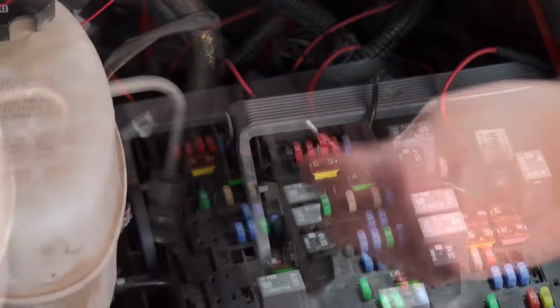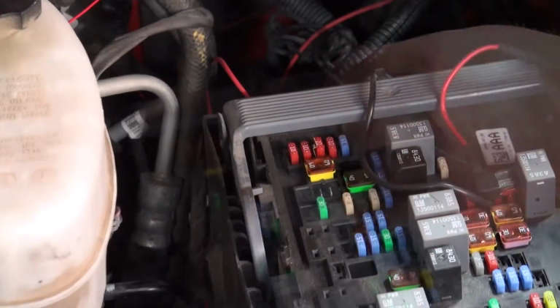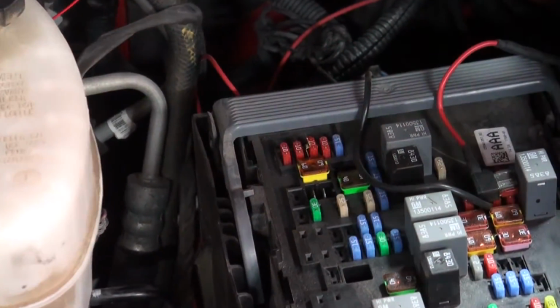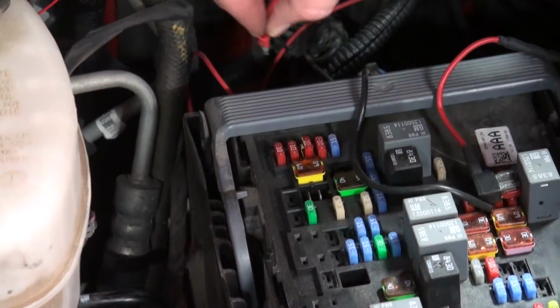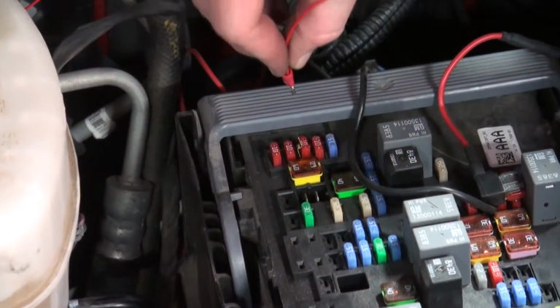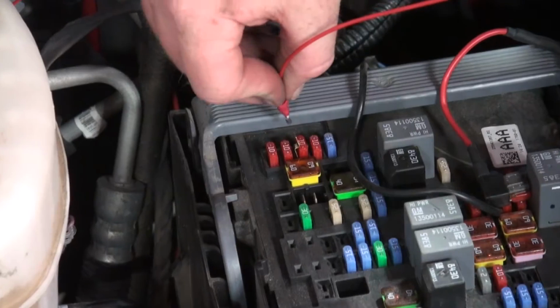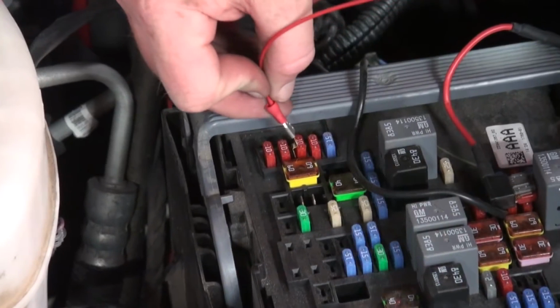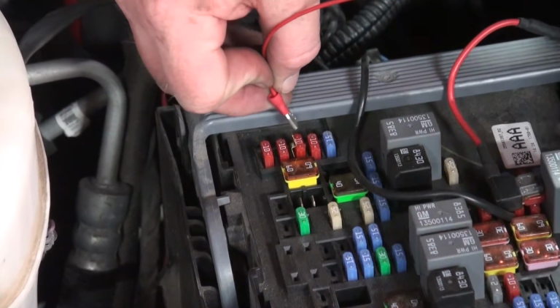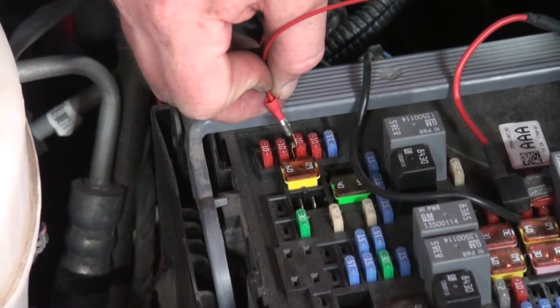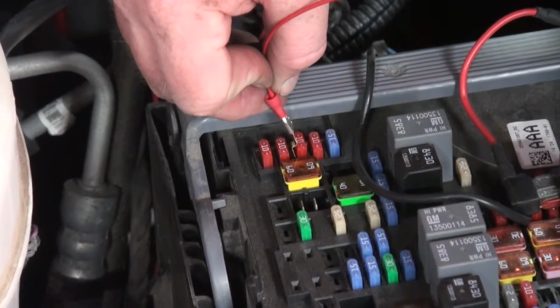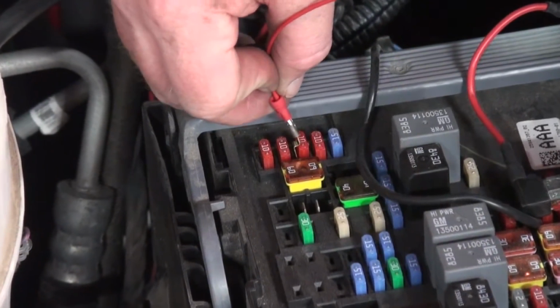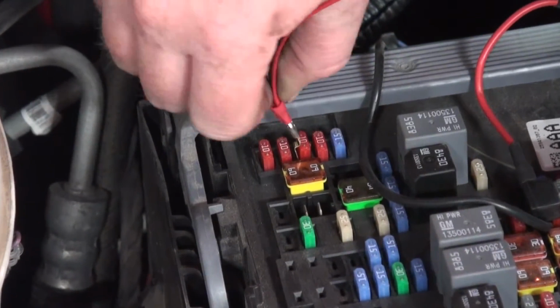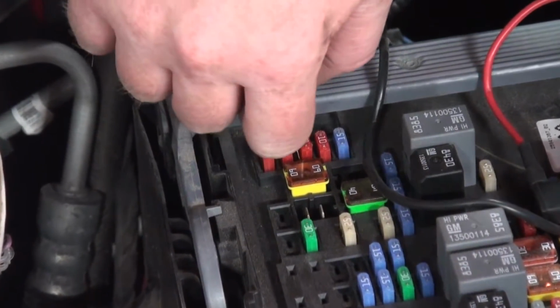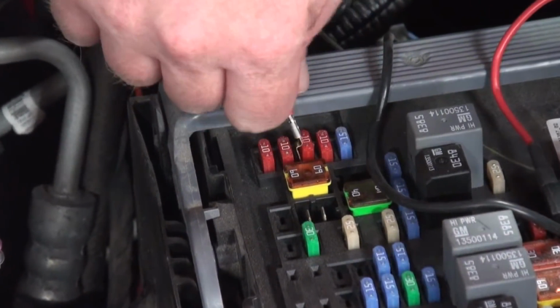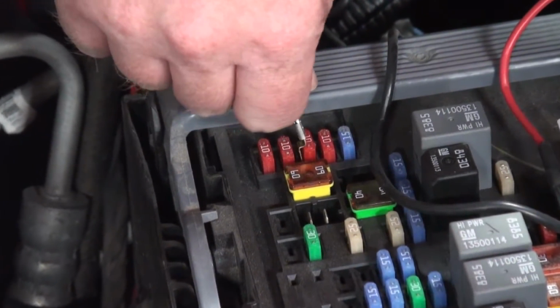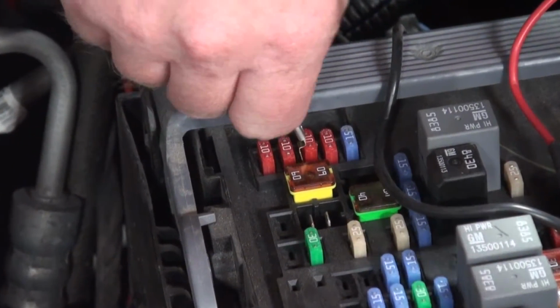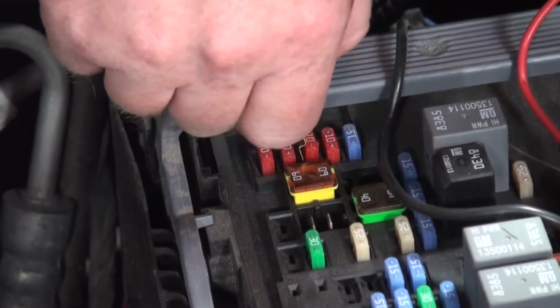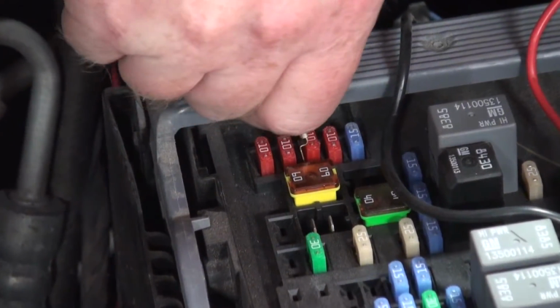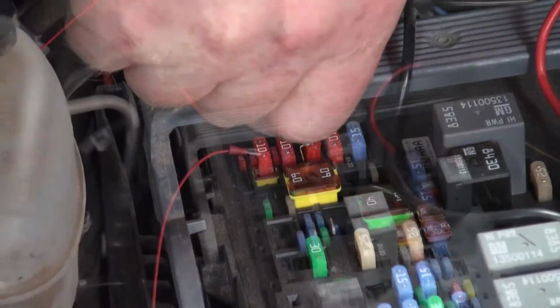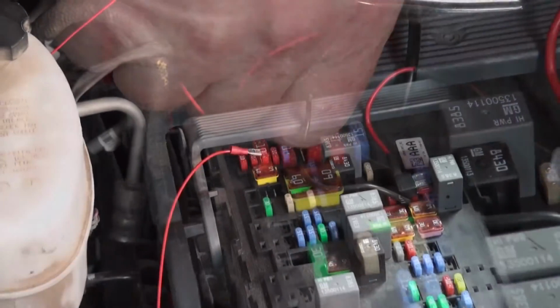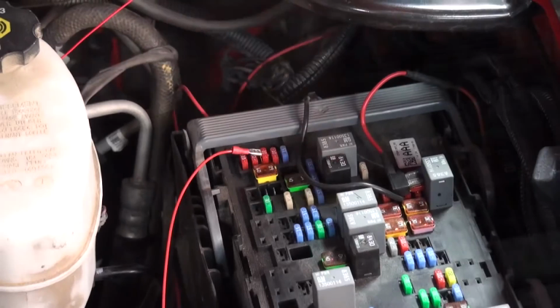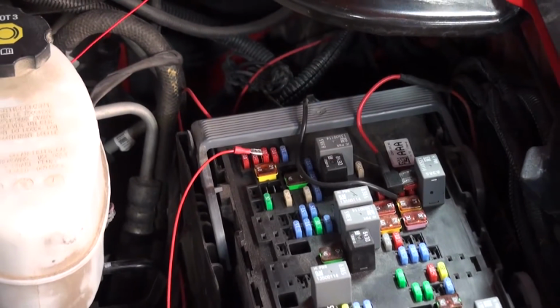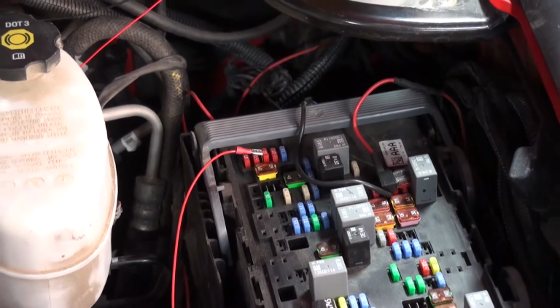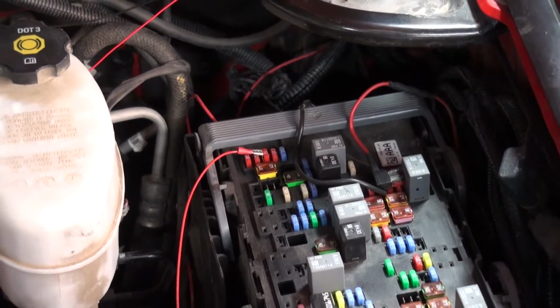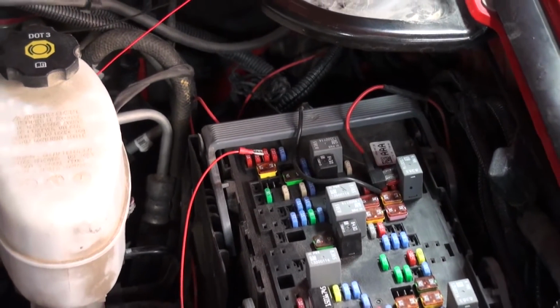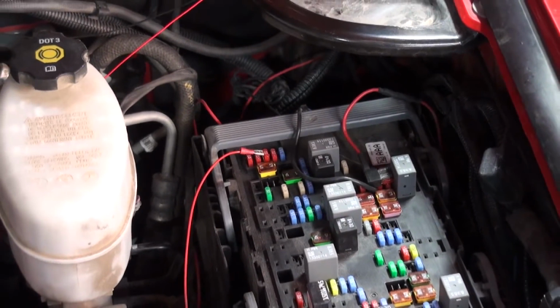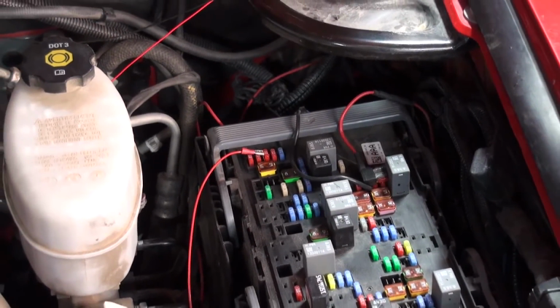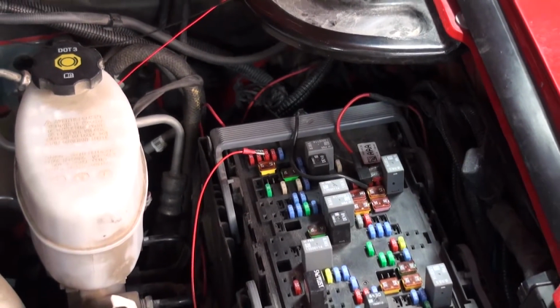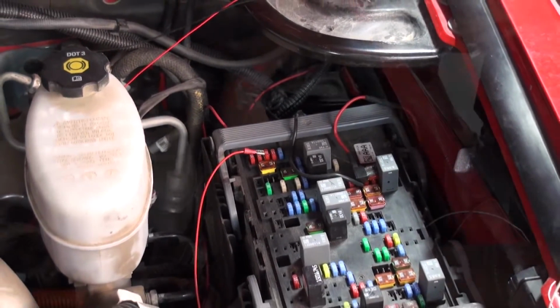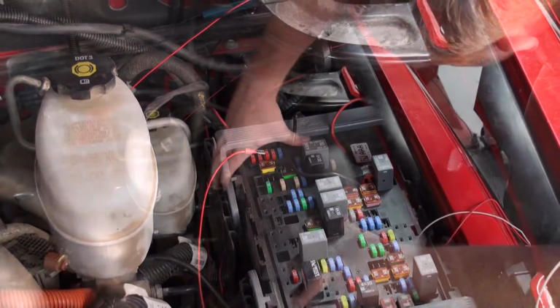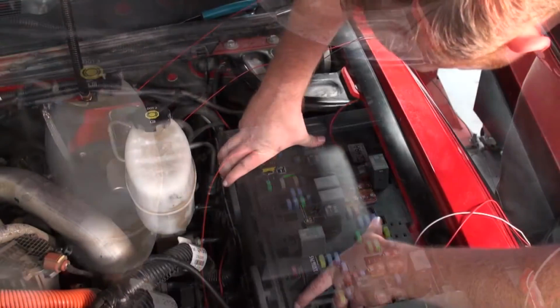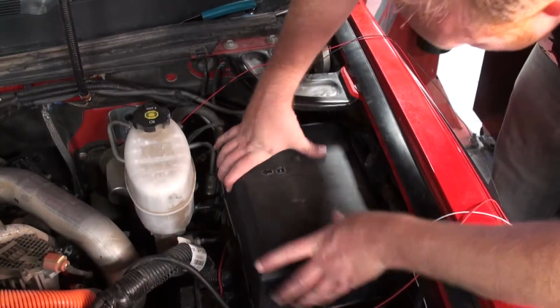Once secured, place the spade over the top of the fuse tap. Once attached, you can replace your fuse box cover, taking care not to pinch the red wire.